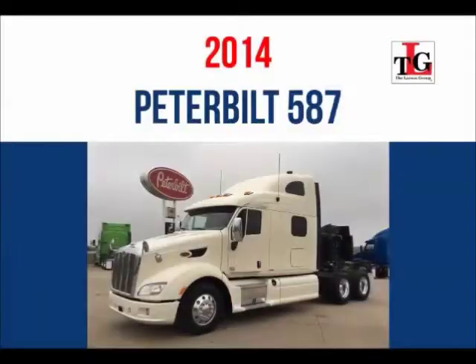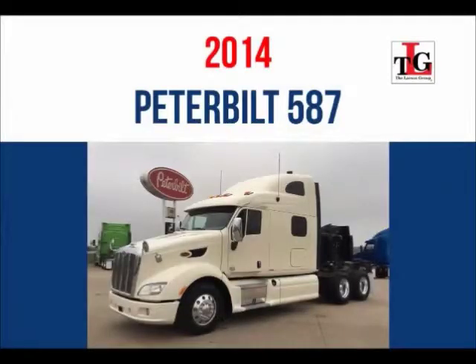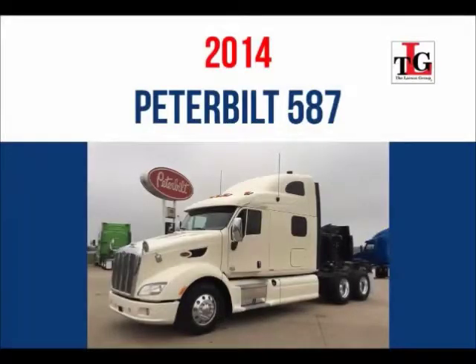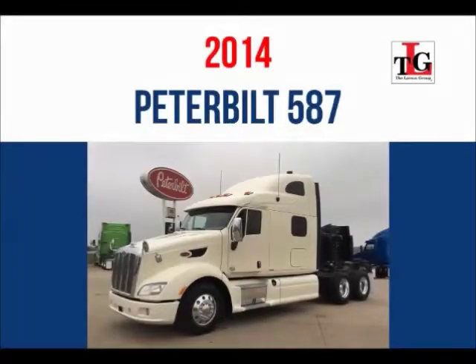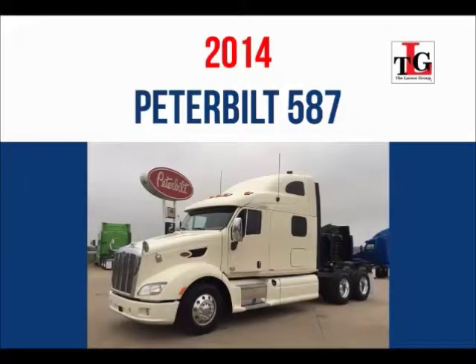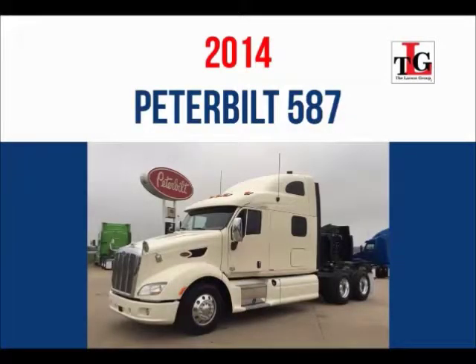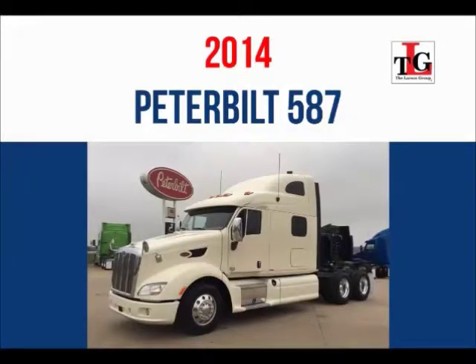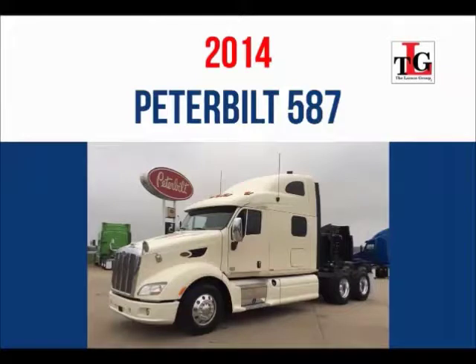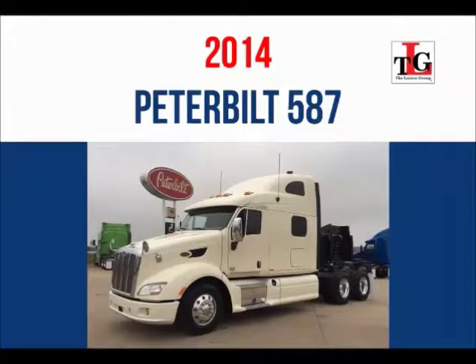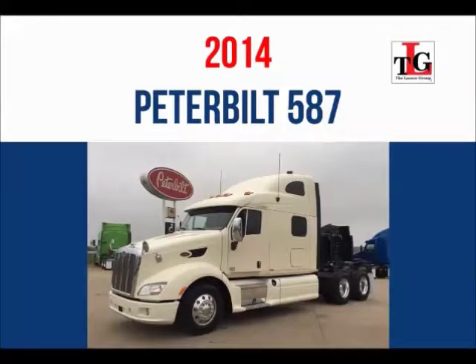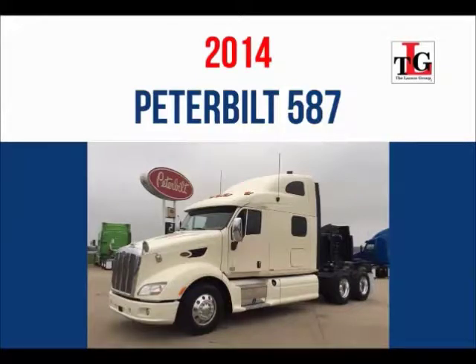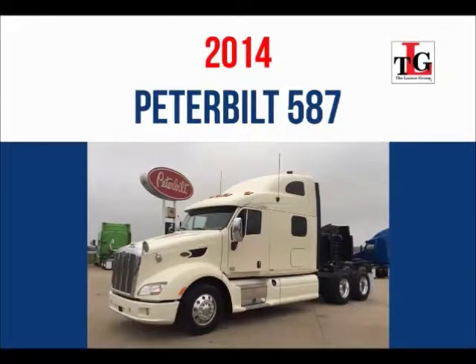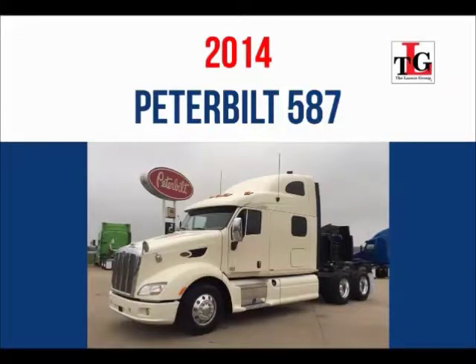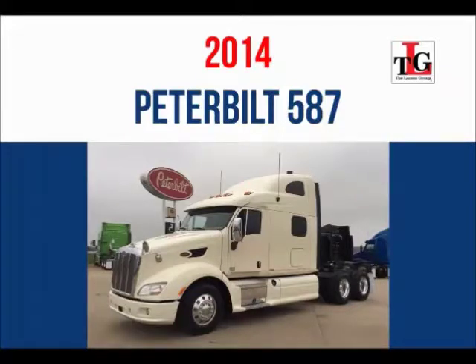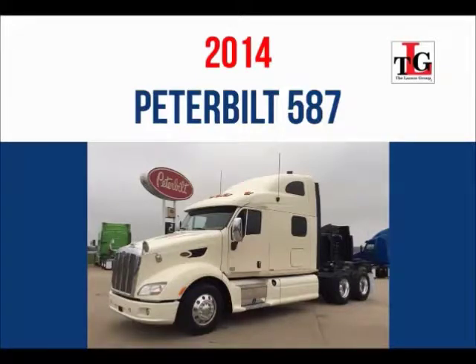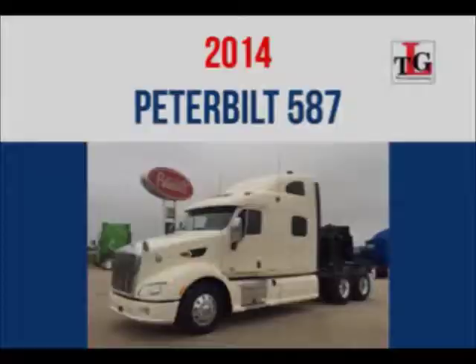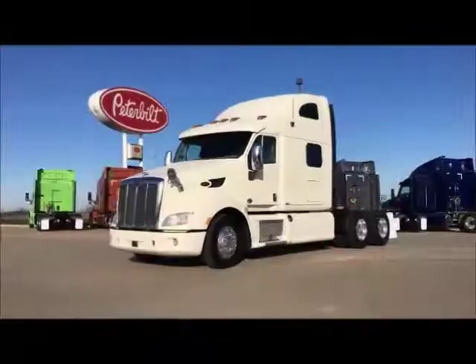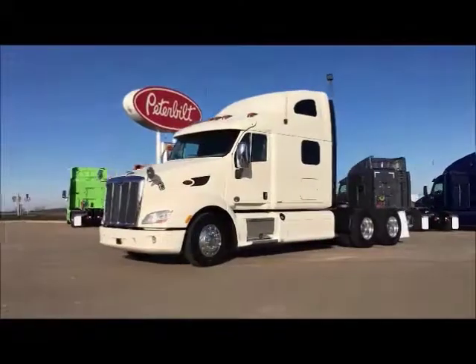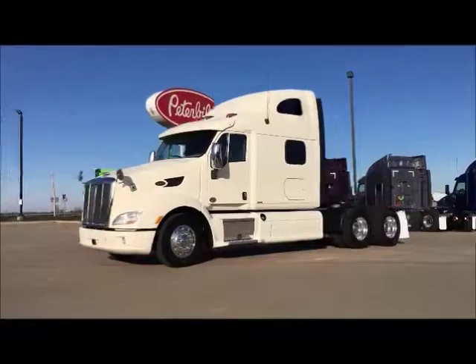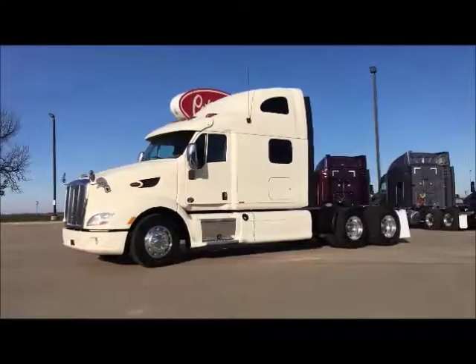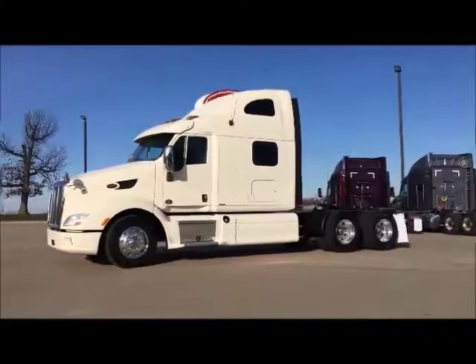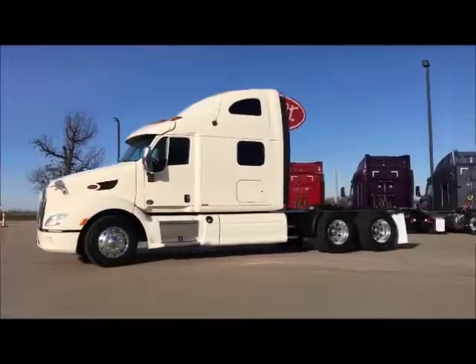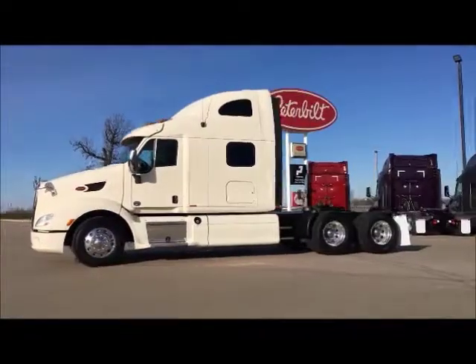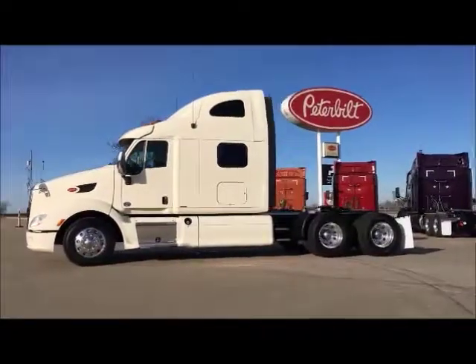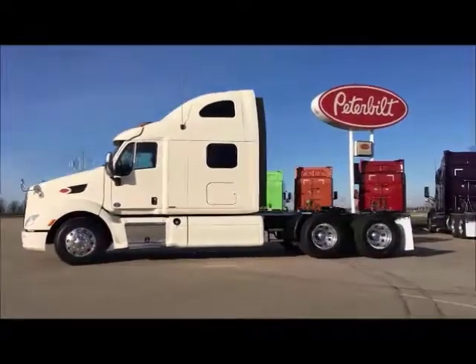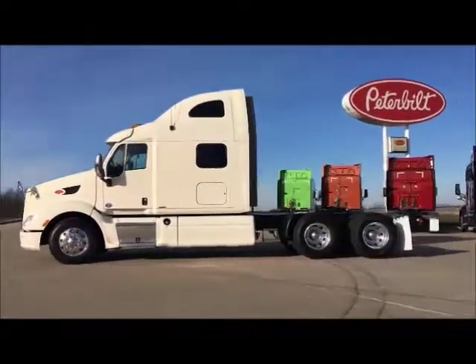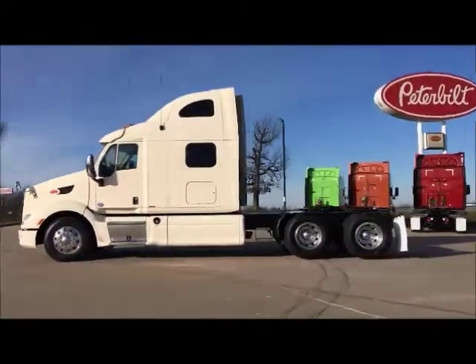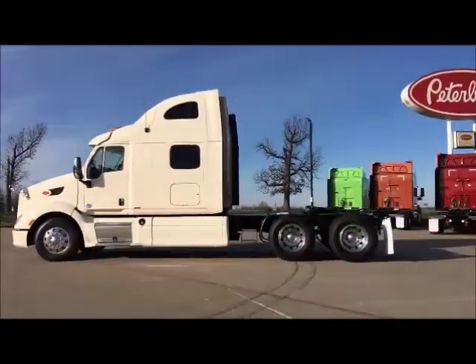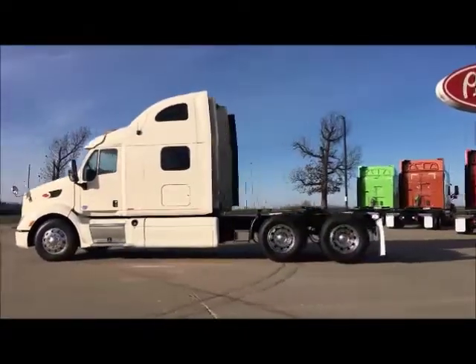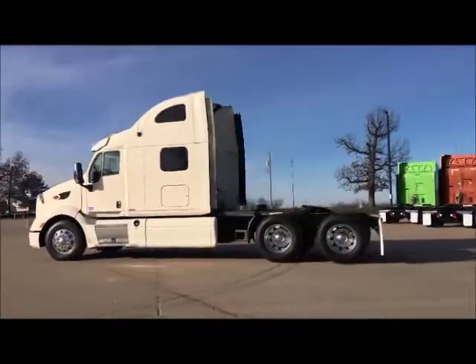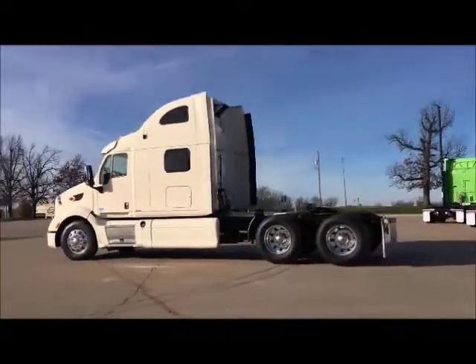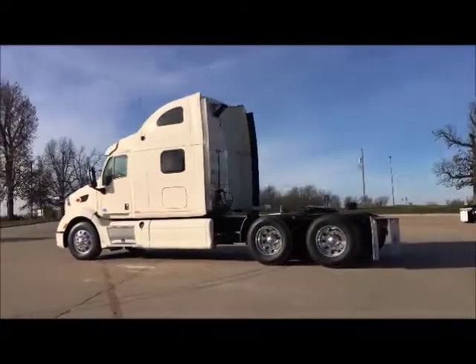Introducing our 2014 Peterbilt 587 Trade Group. Several units have remaining factory warranty. Ask your salesman for more information.